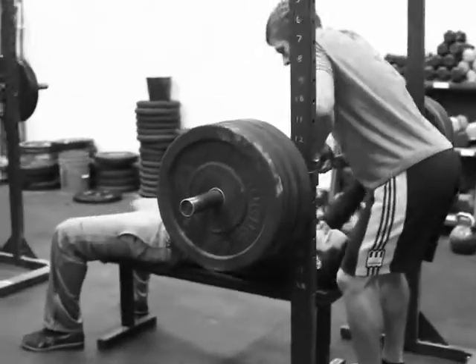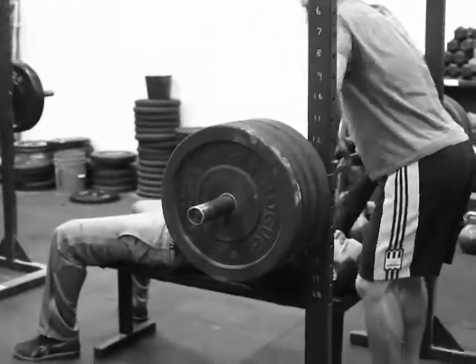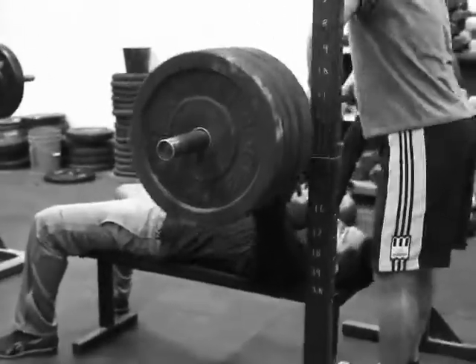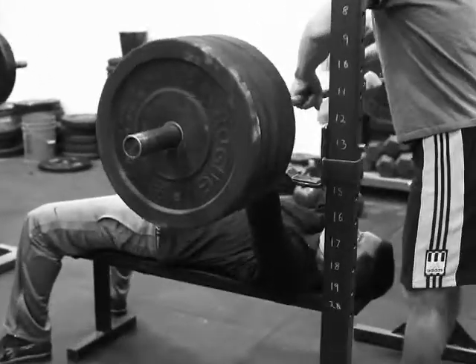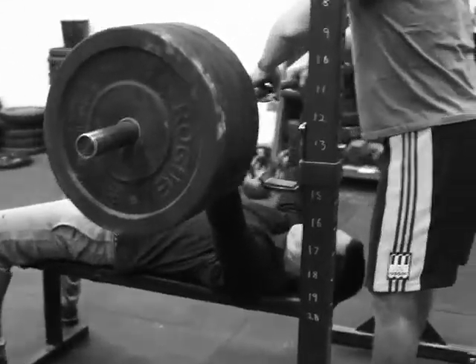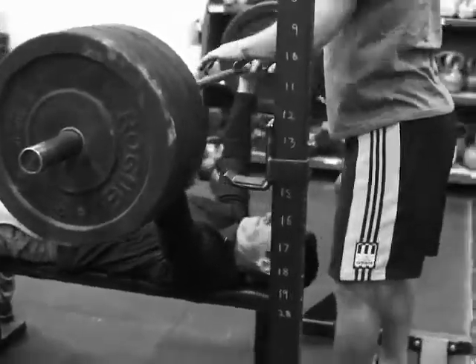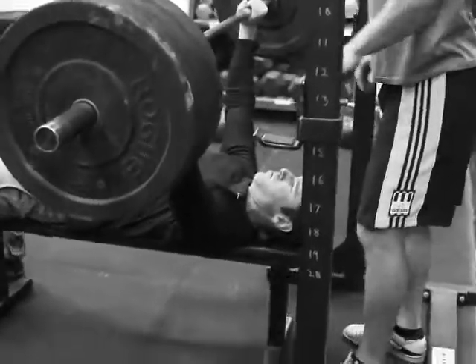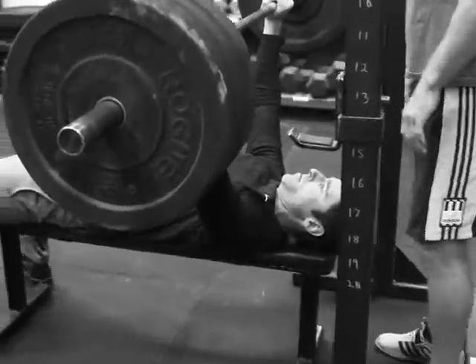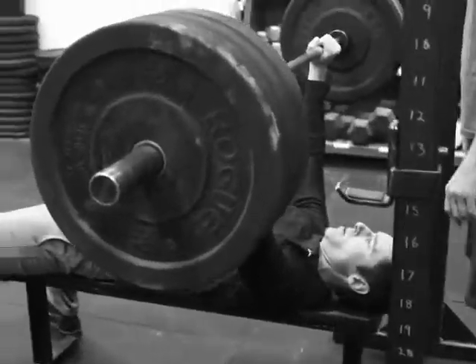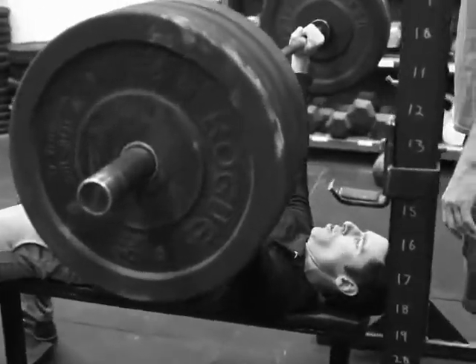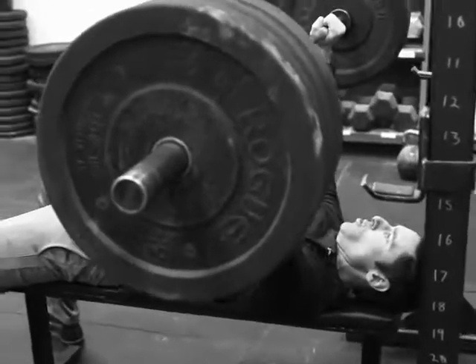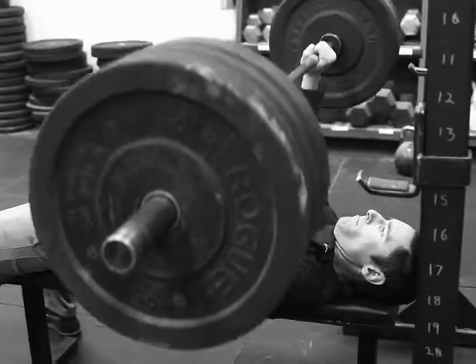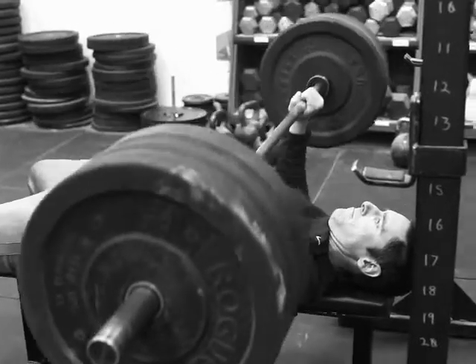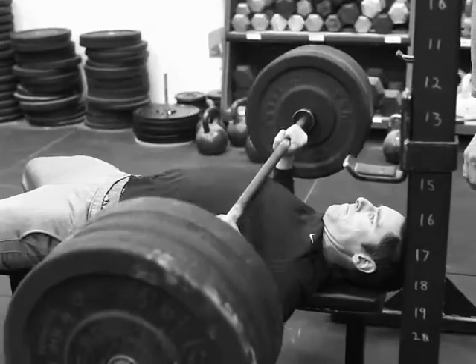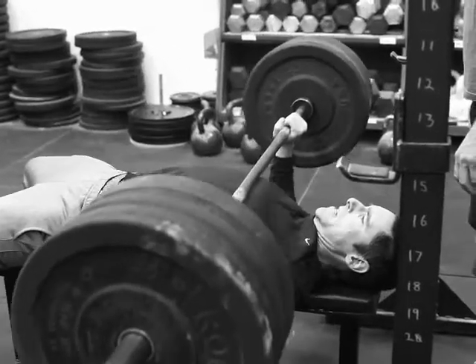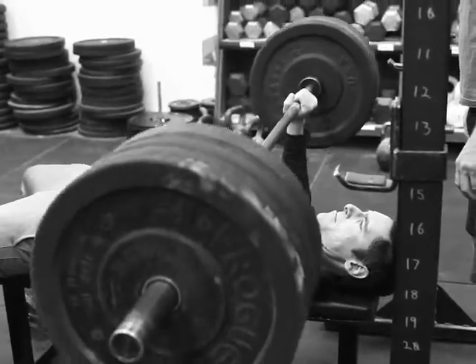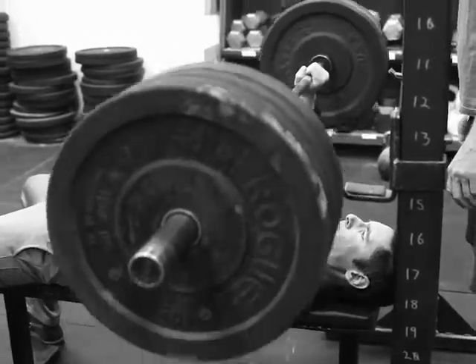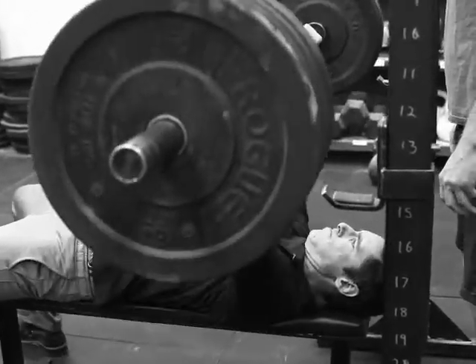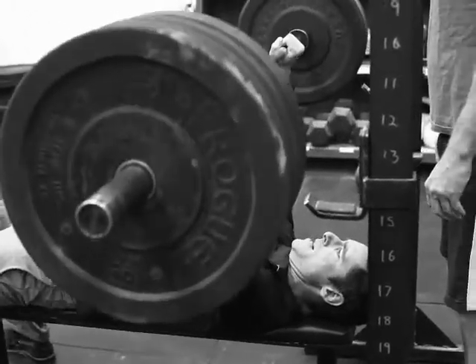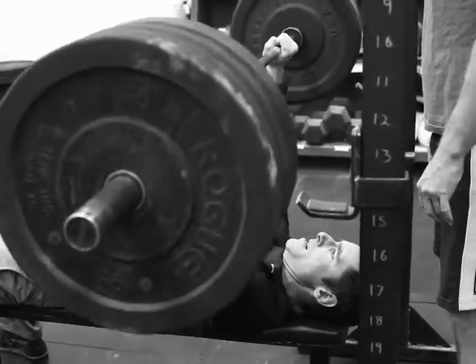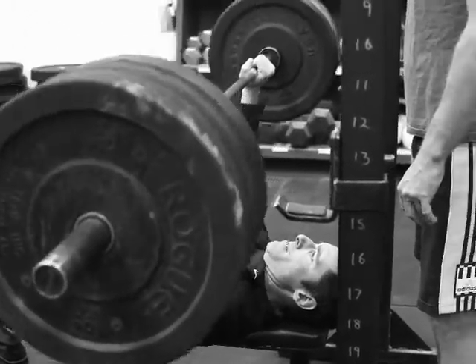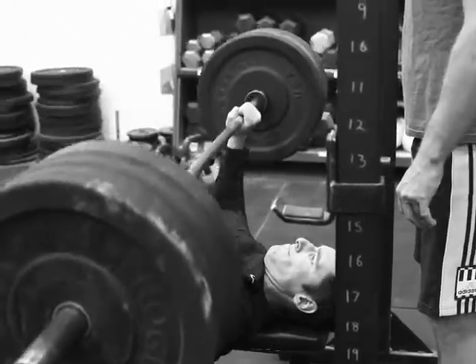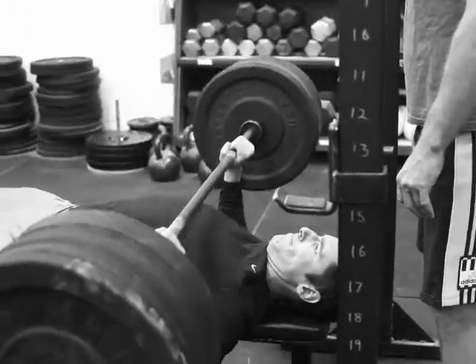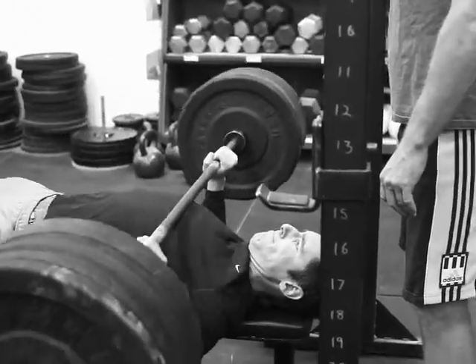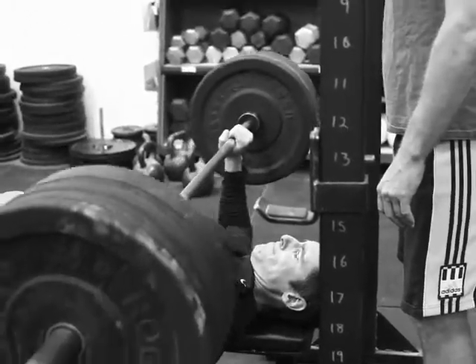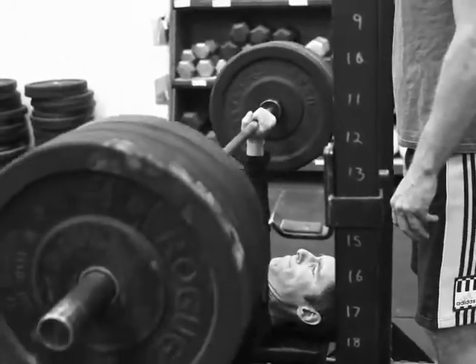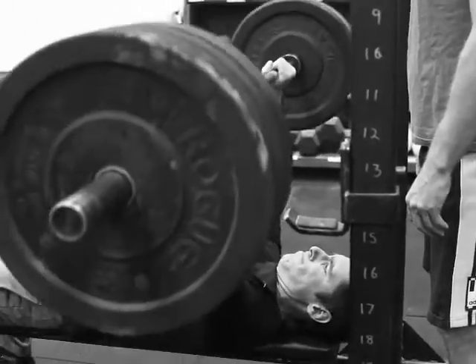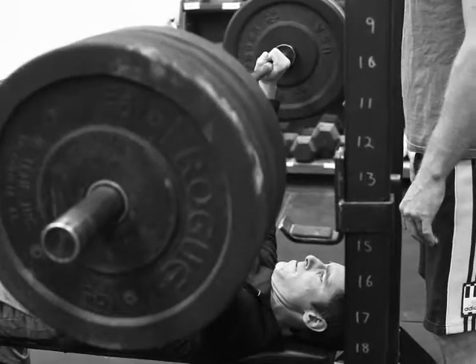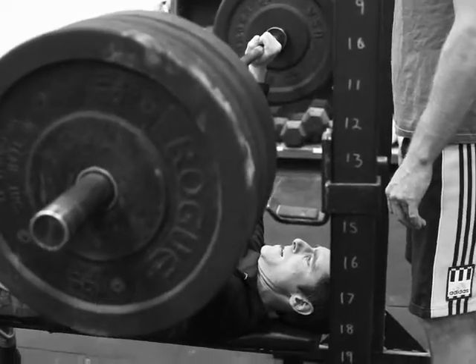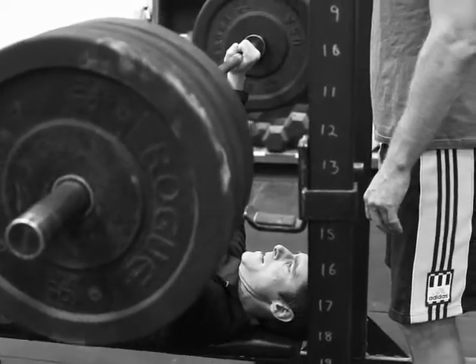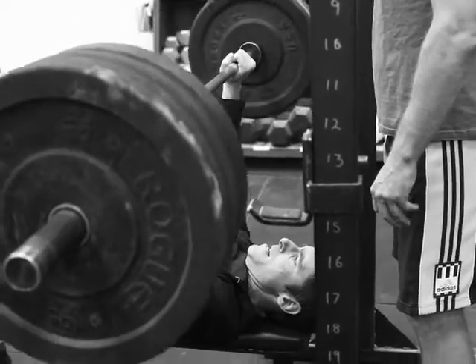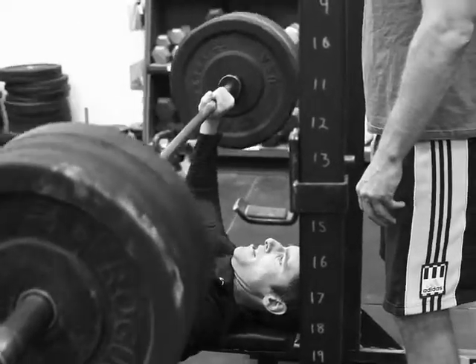We're on our strength day in the middle of our stamina cycle, or here kind of at the end of our stamina cycle. These guys are doing six rounds of five bench press, and then they're moving right to three hang power clean.